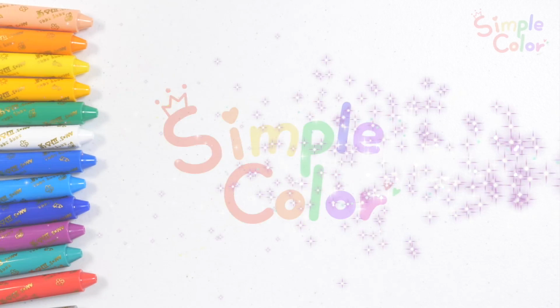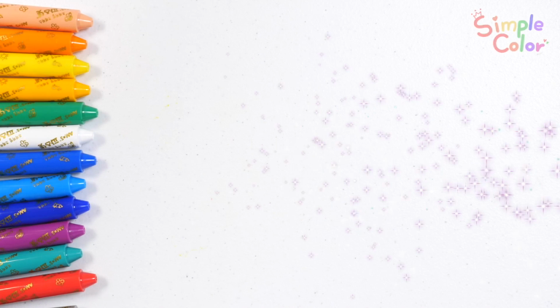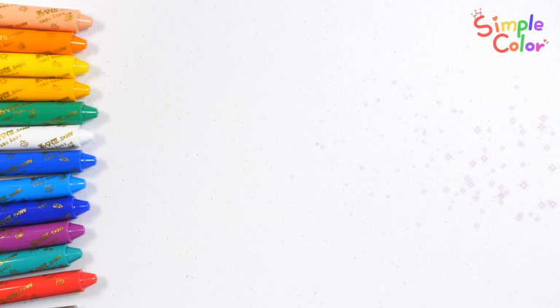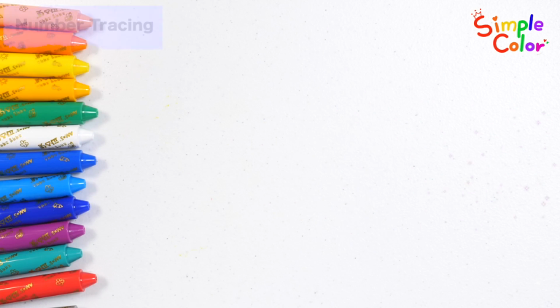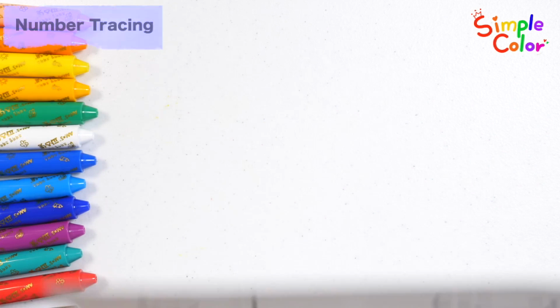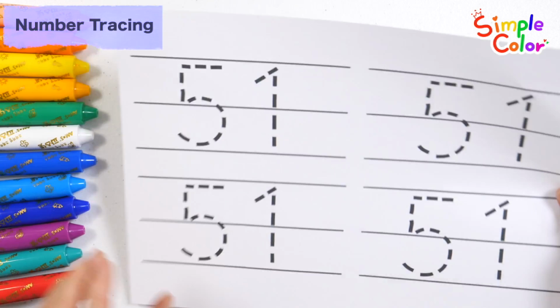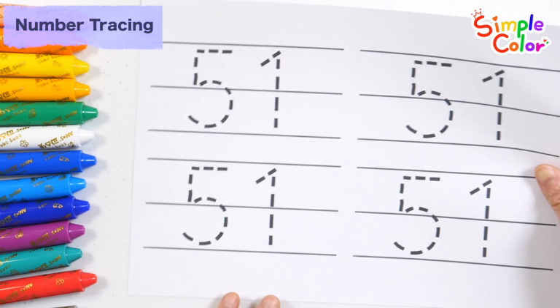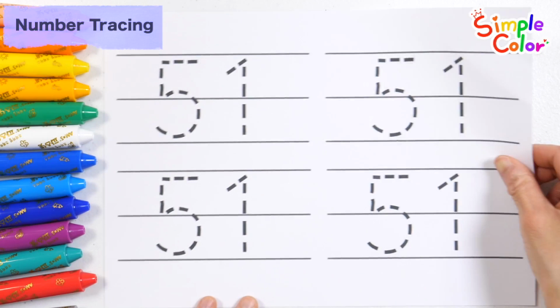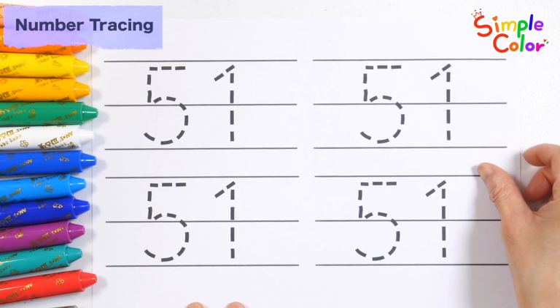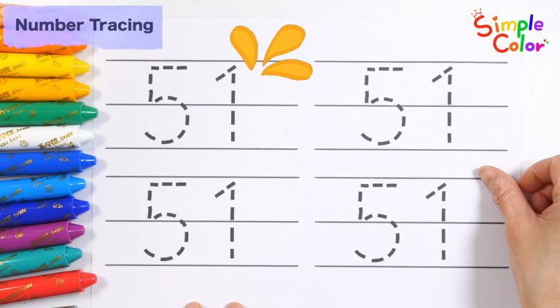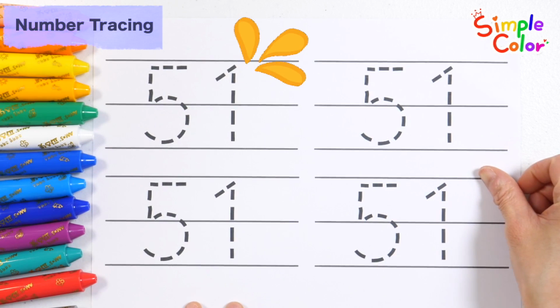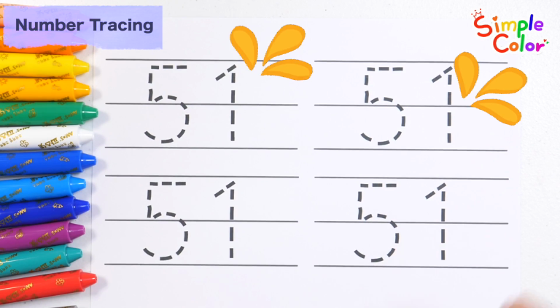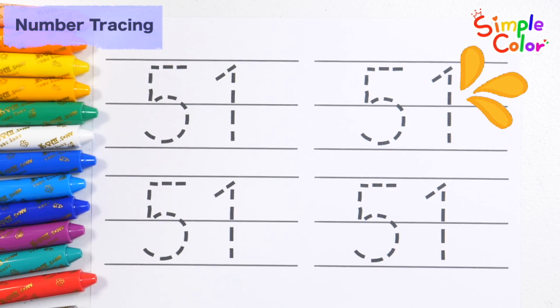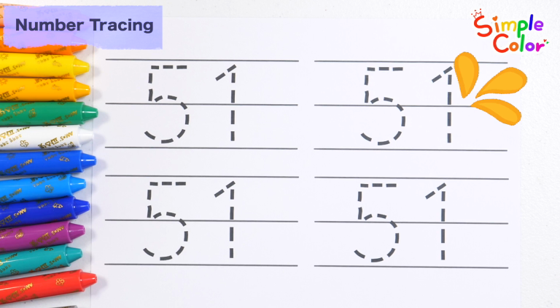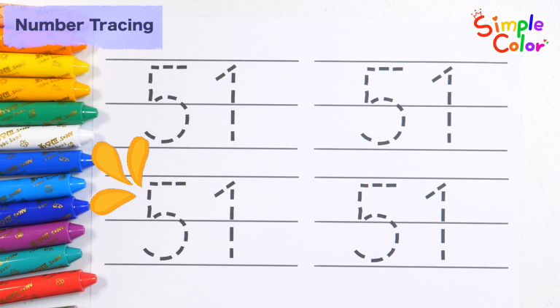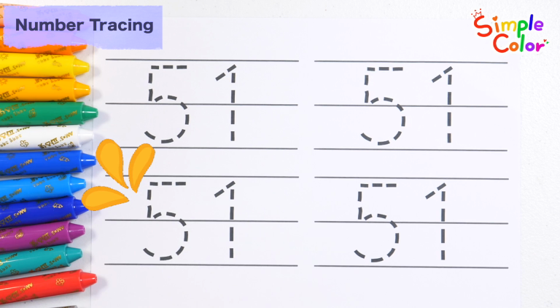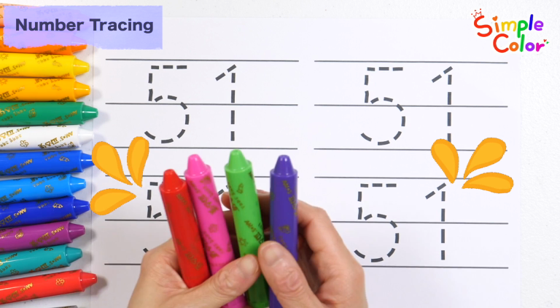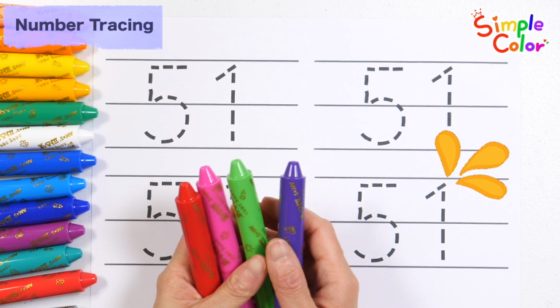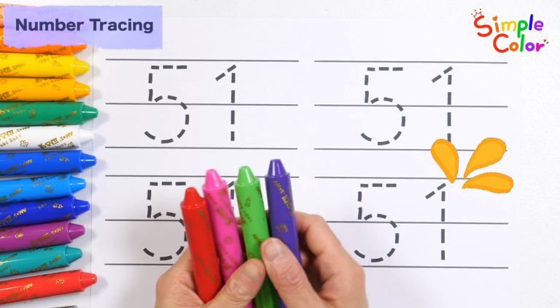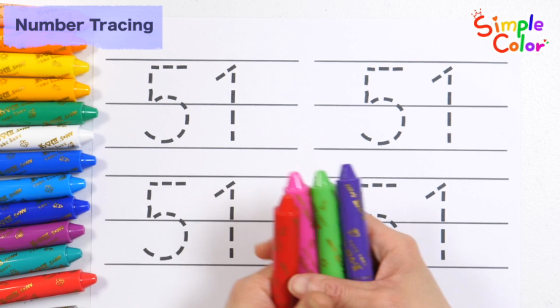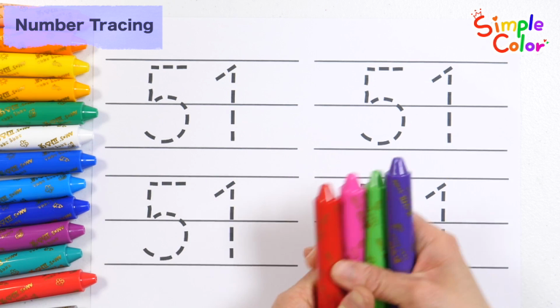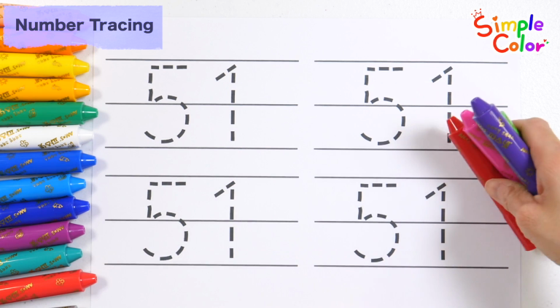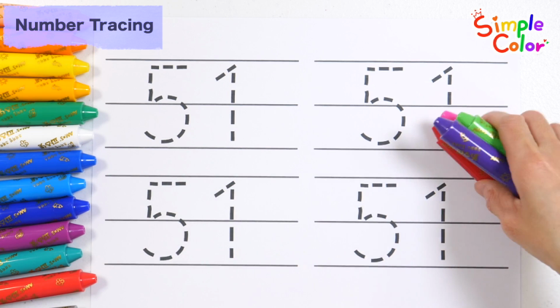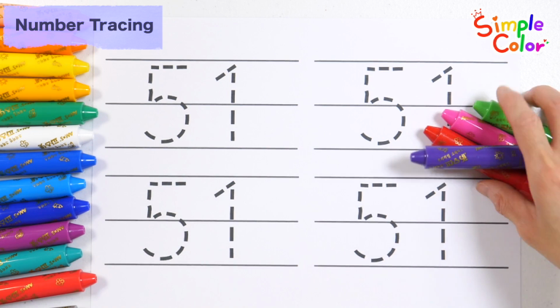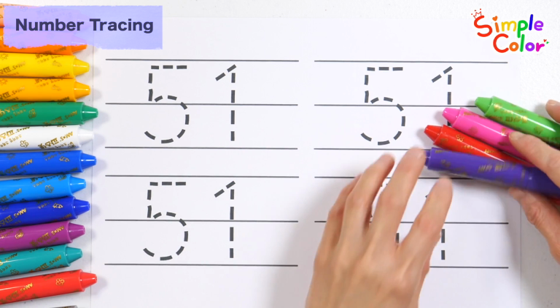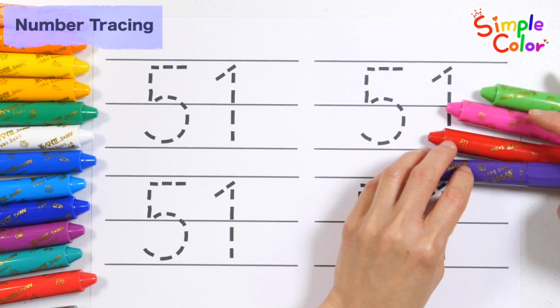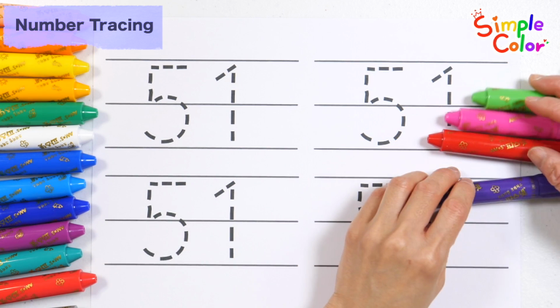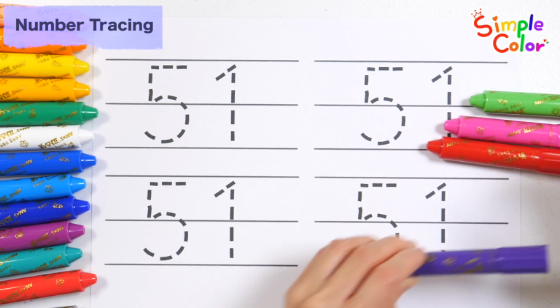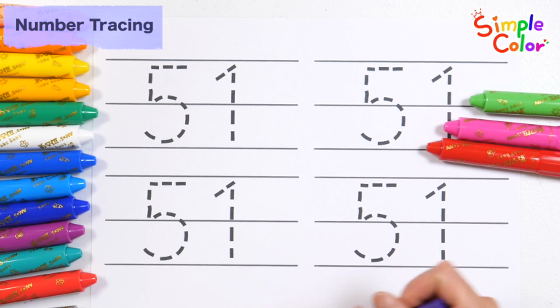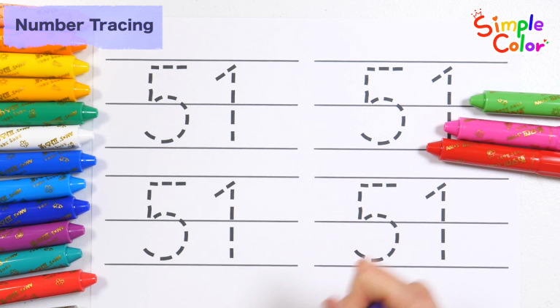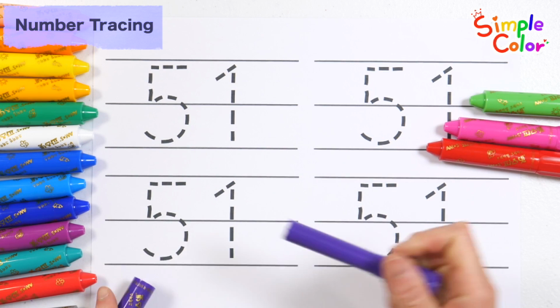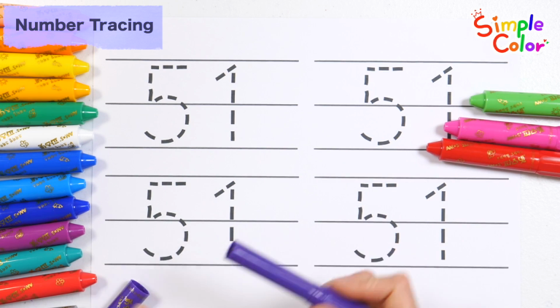Let's have fun learning numbers by reading, writing, and coloring. Let's practice writing numbers with four crayons.